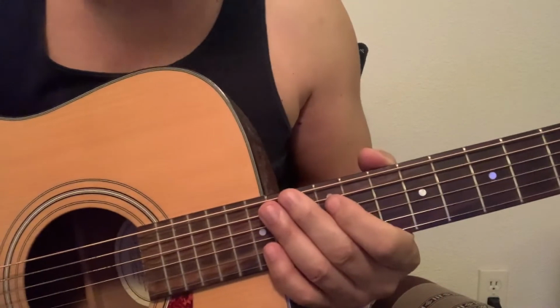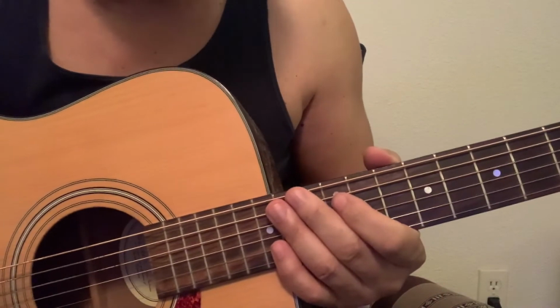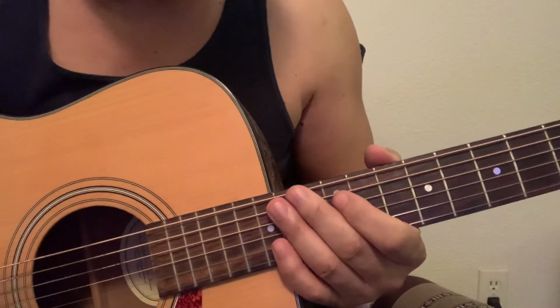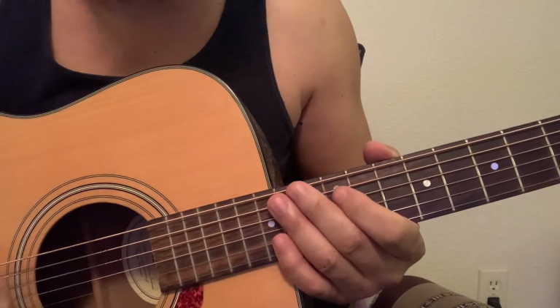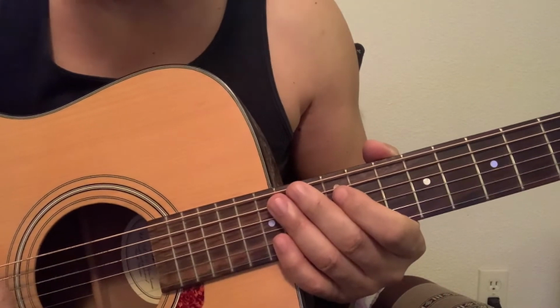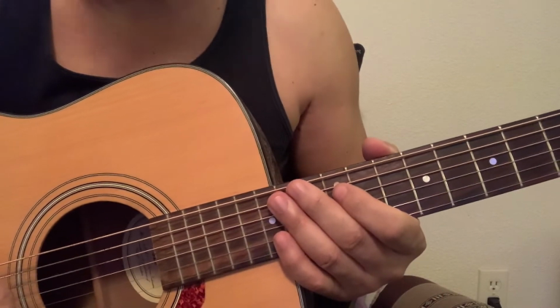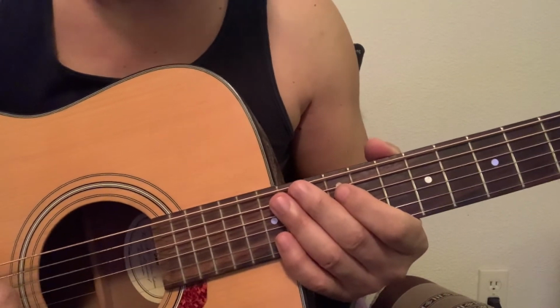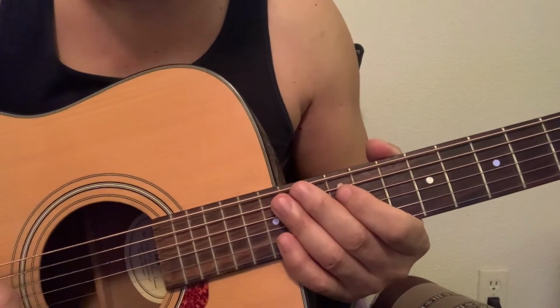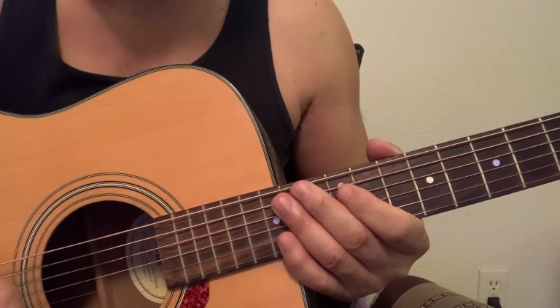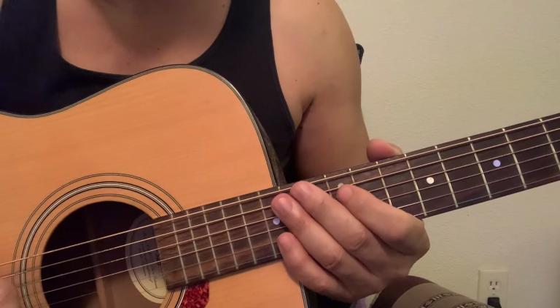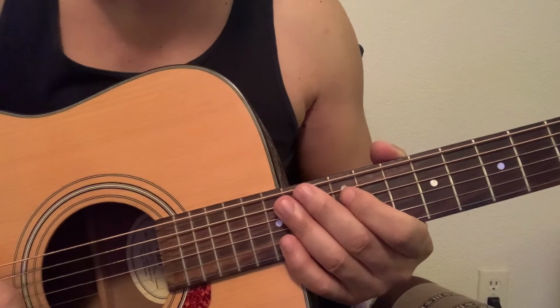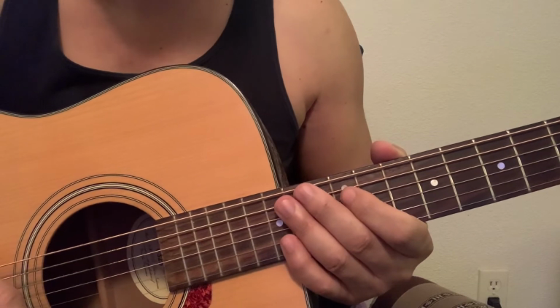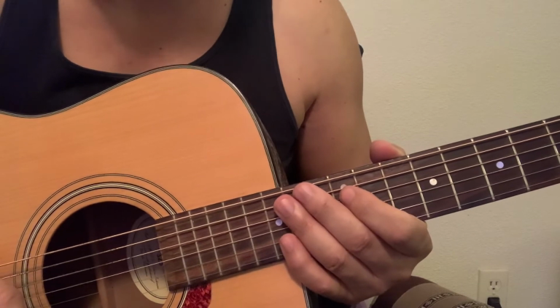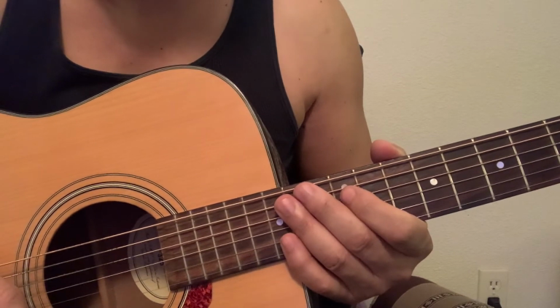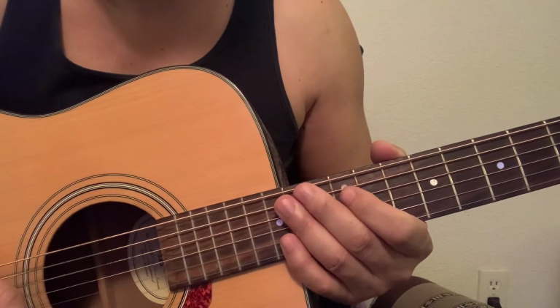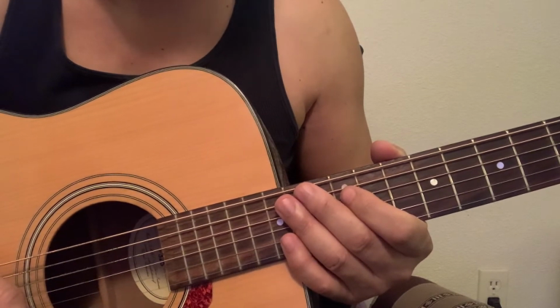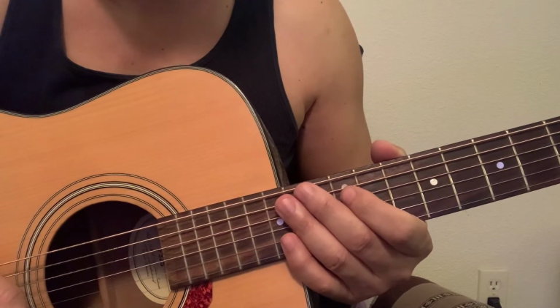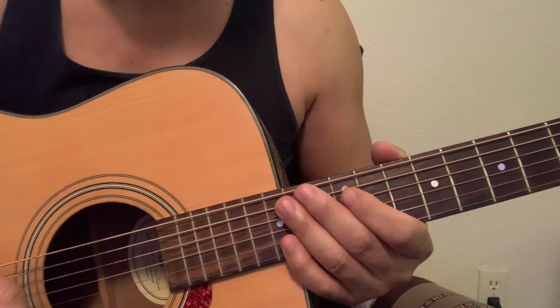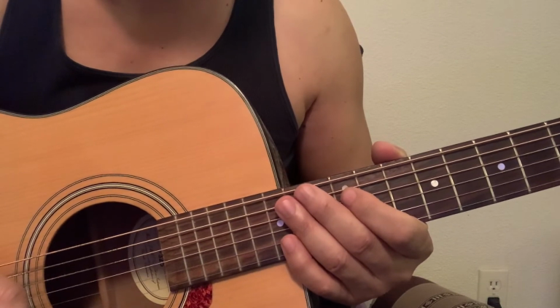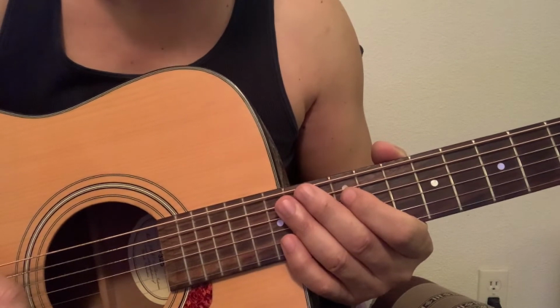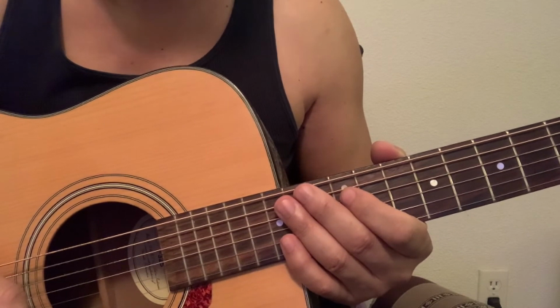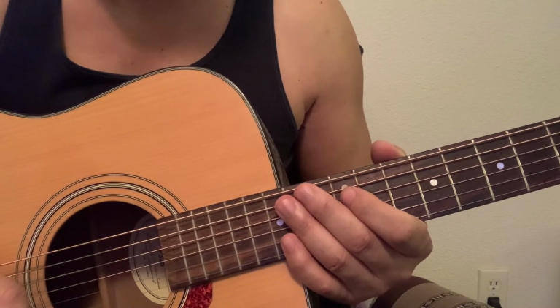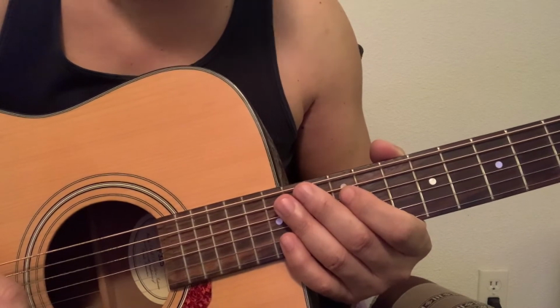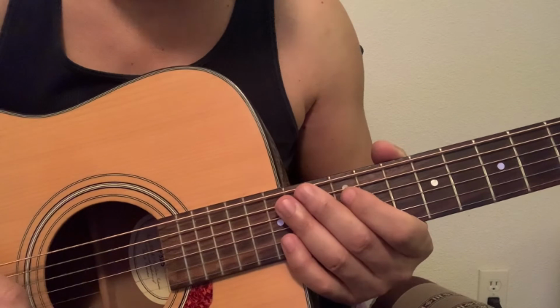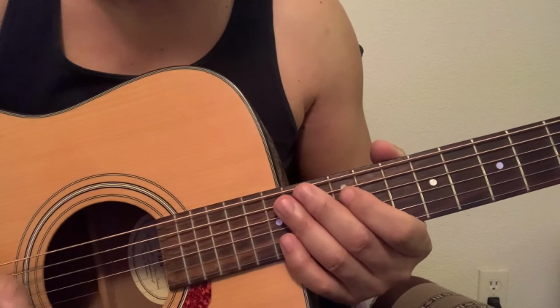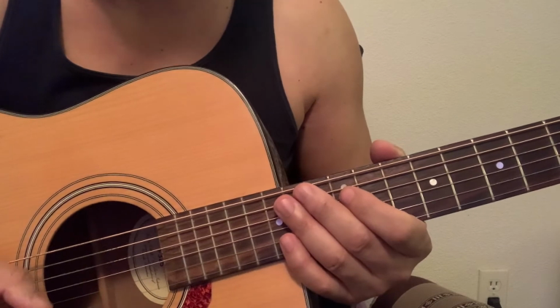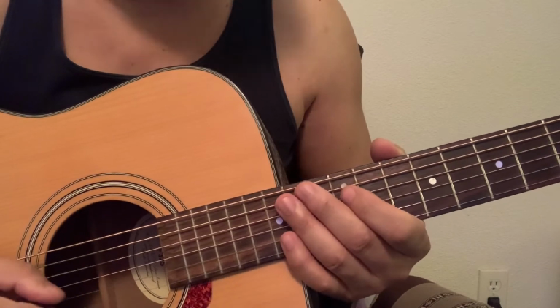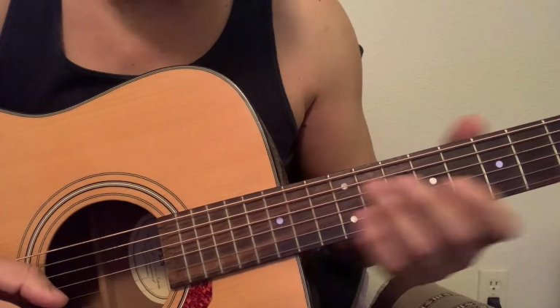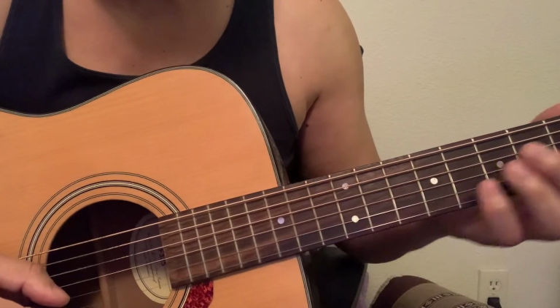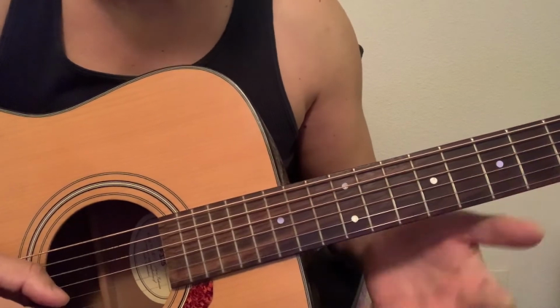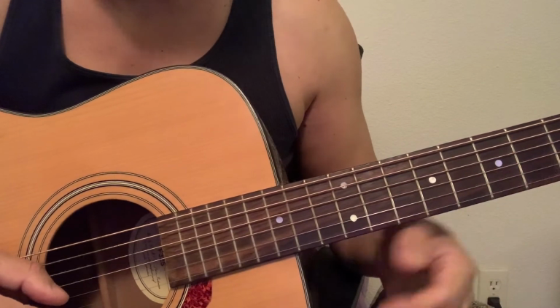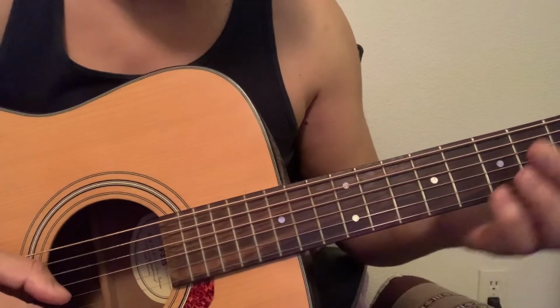Here's an Em7 George Benson style run that you can use on pretty much any minor 7 chord. I'll play it fast first, then I'll play it slow.